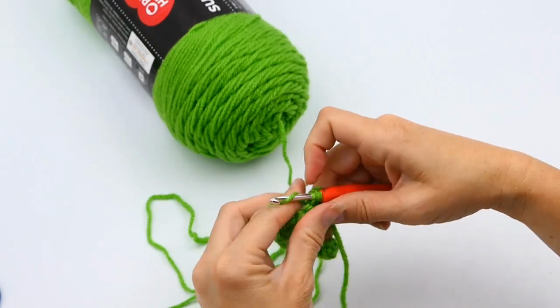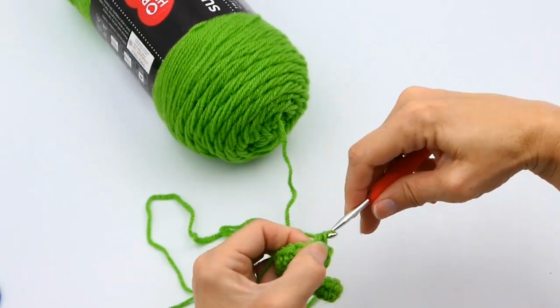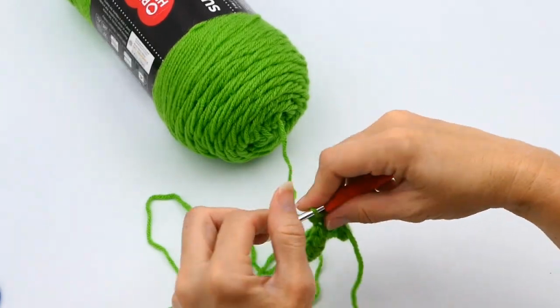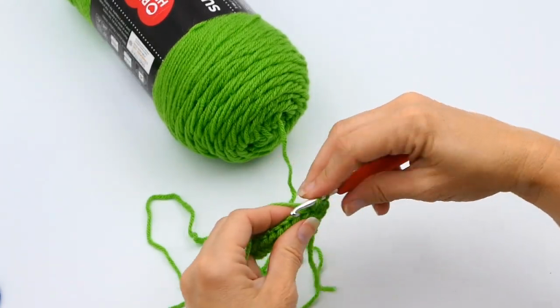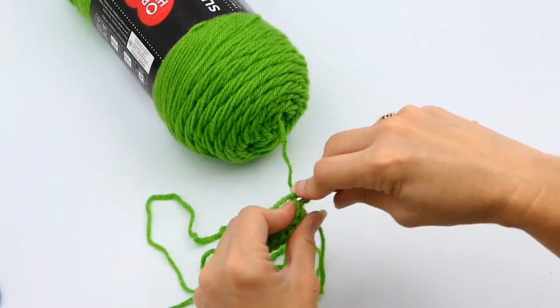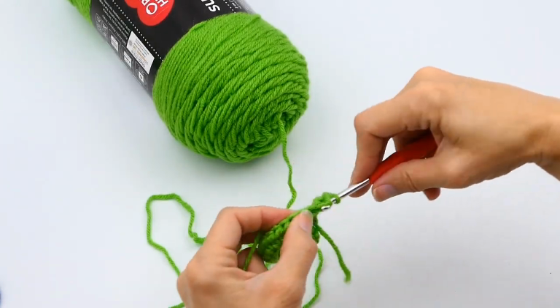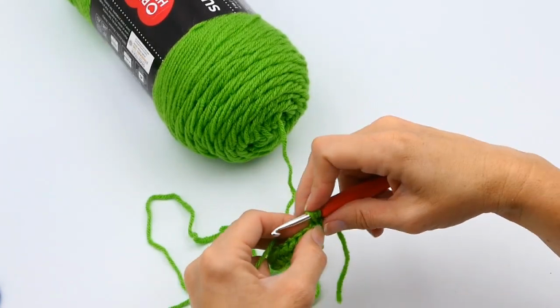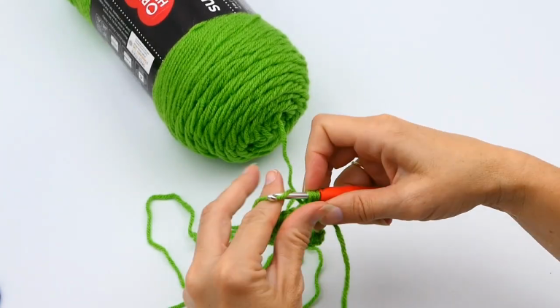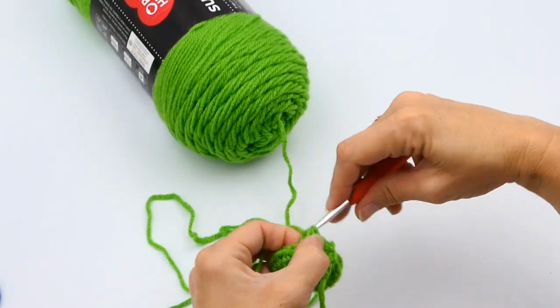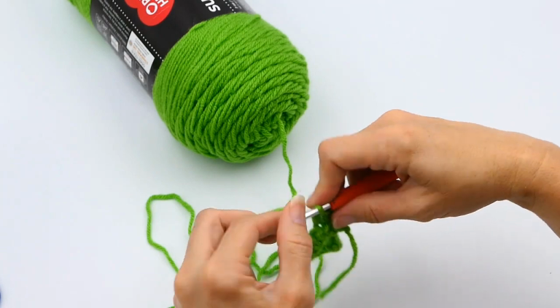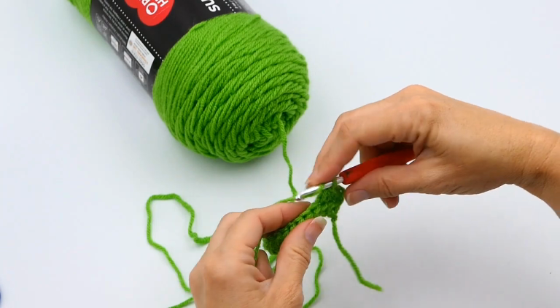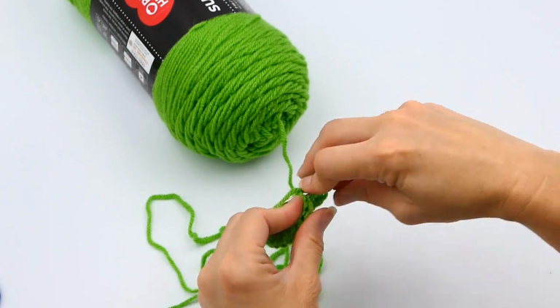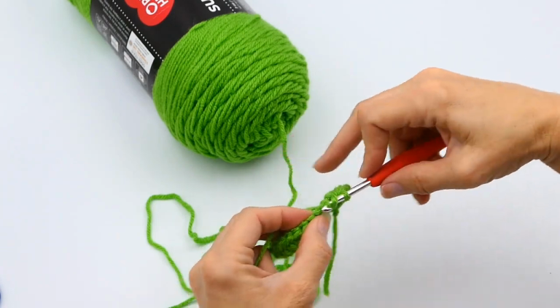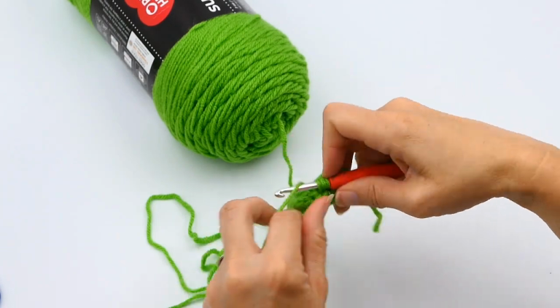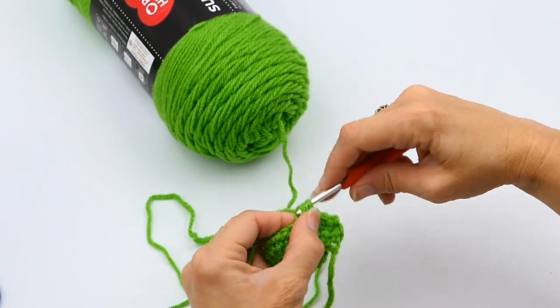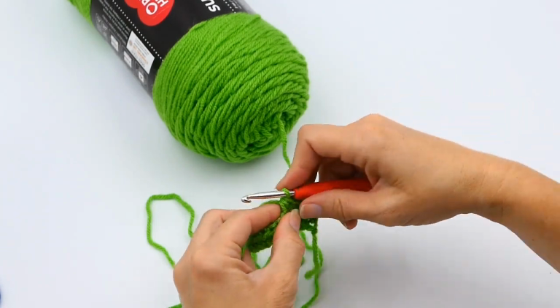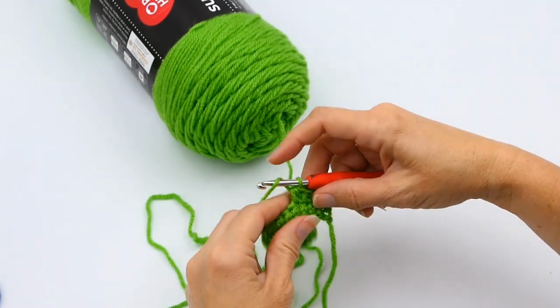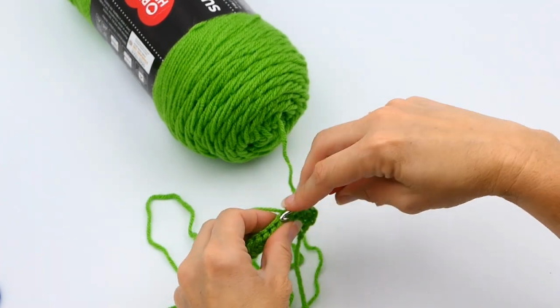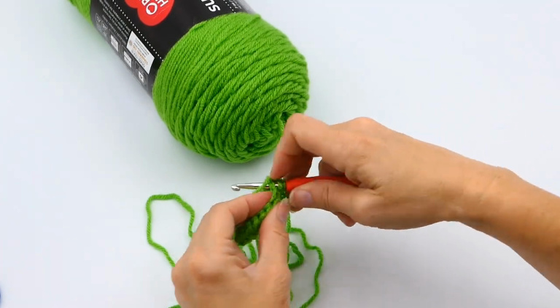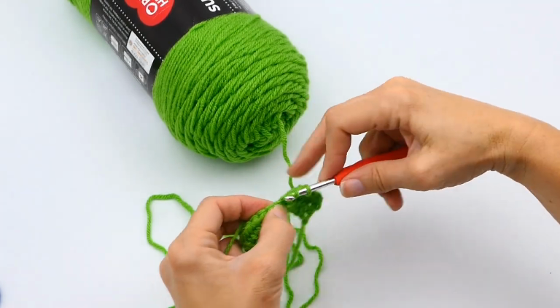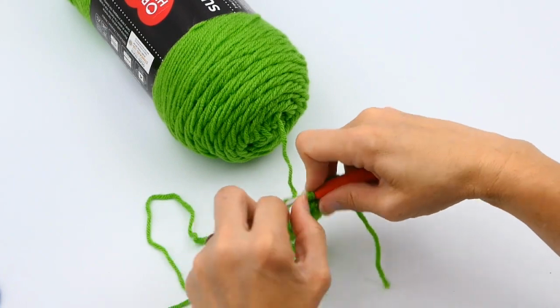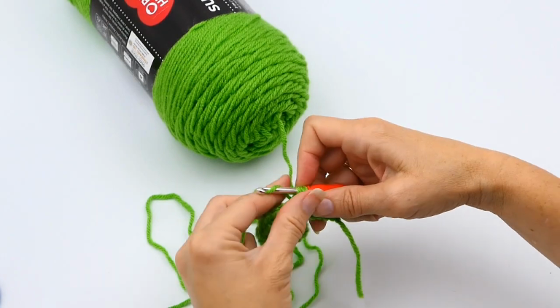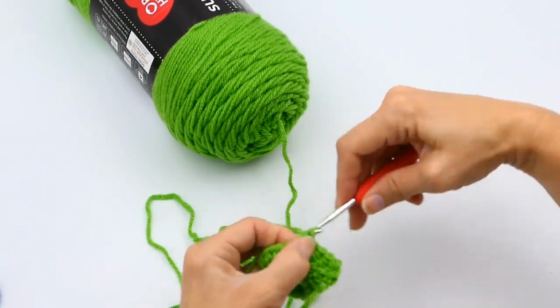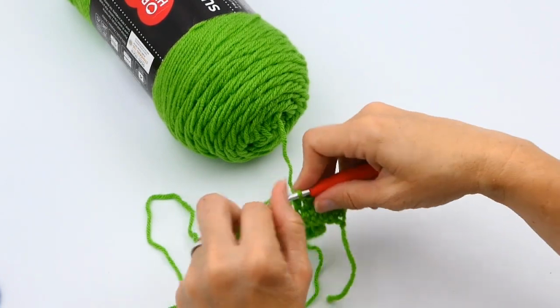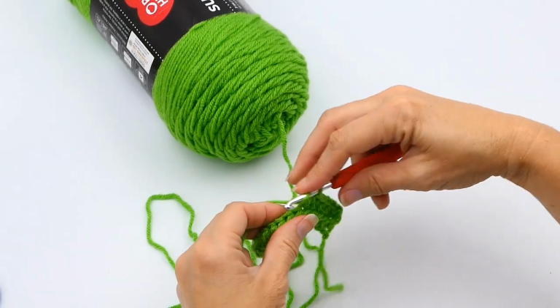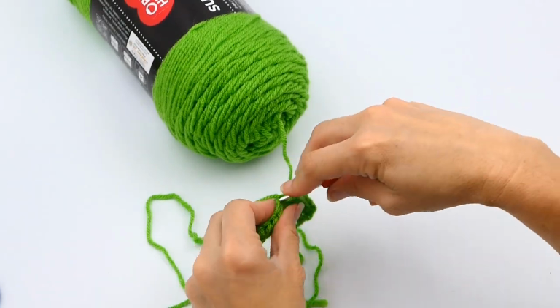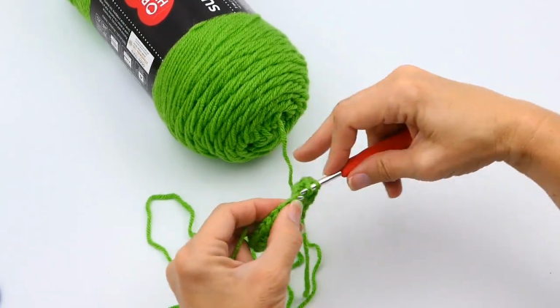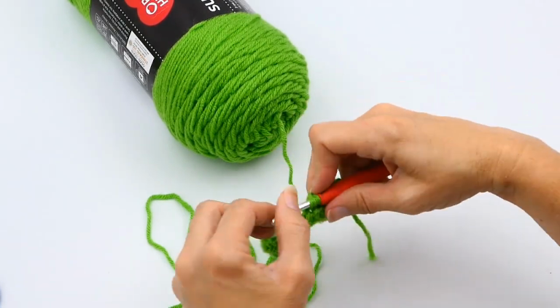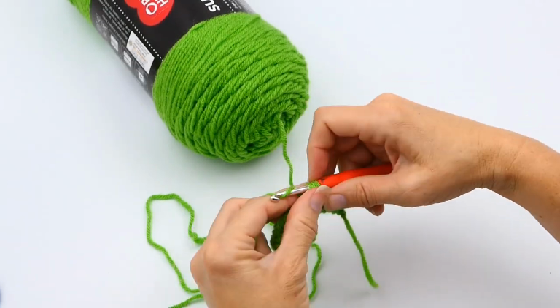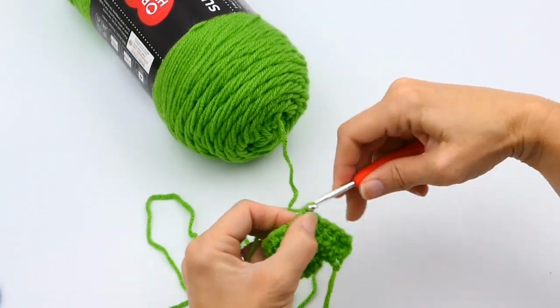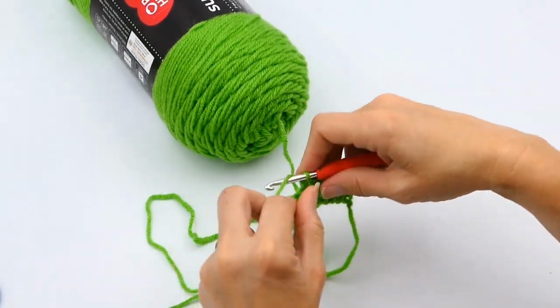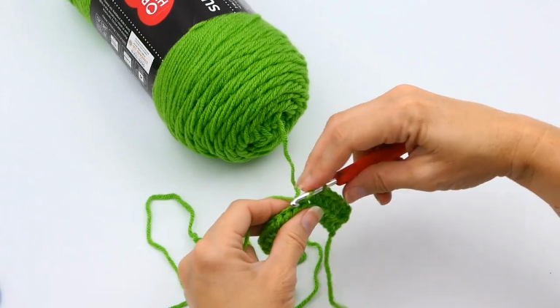All the way down — yarn over, insert your hook now into that half double crochet on your previous row, yarn over again, pull up, and you'll have three loops on your hook.